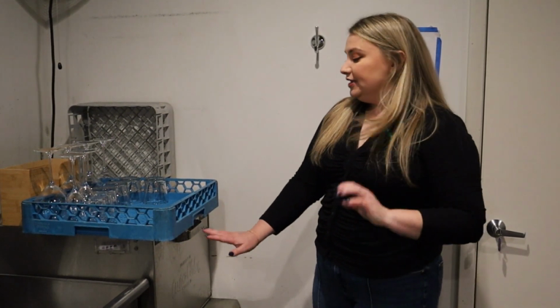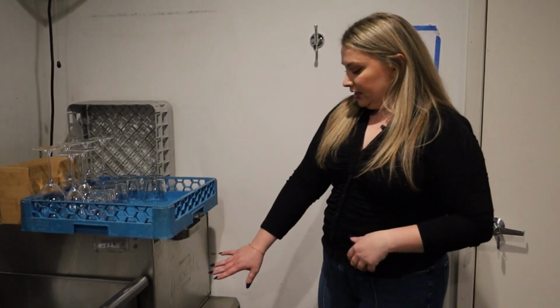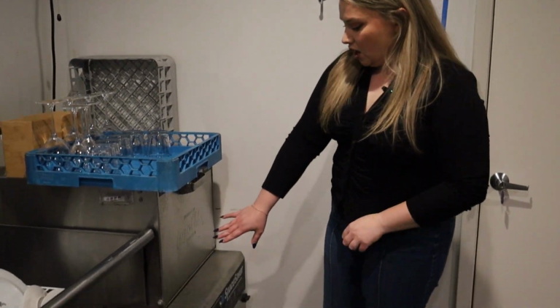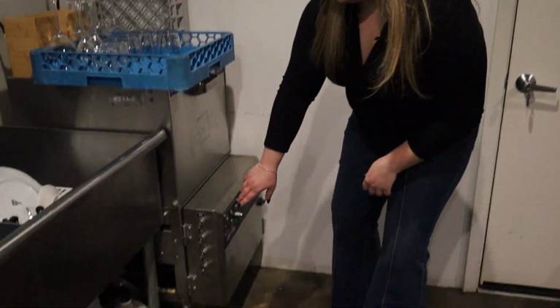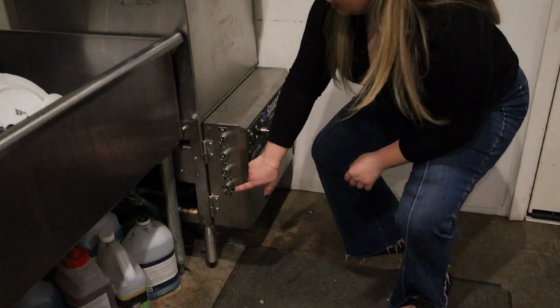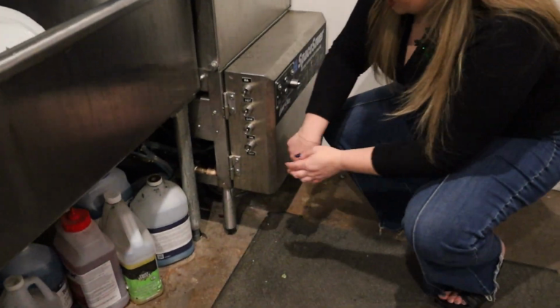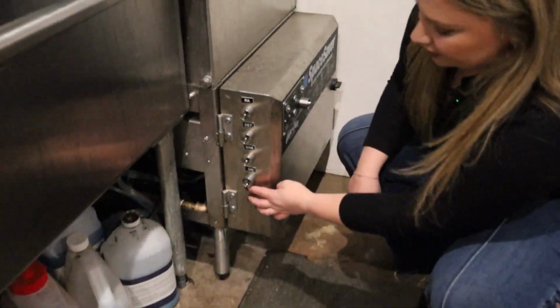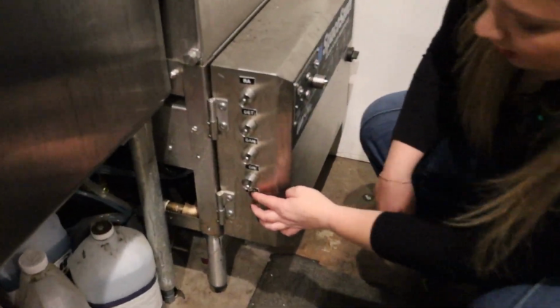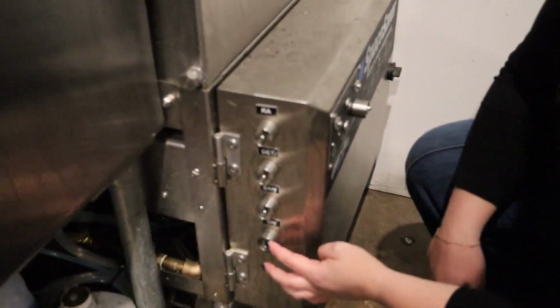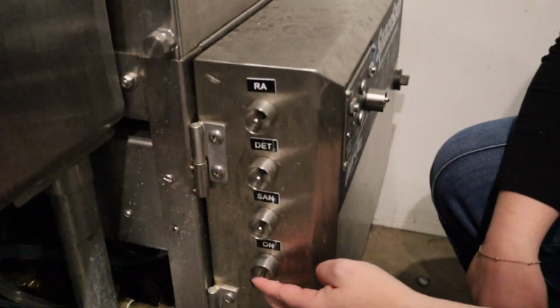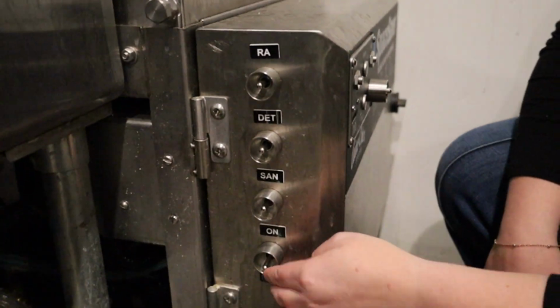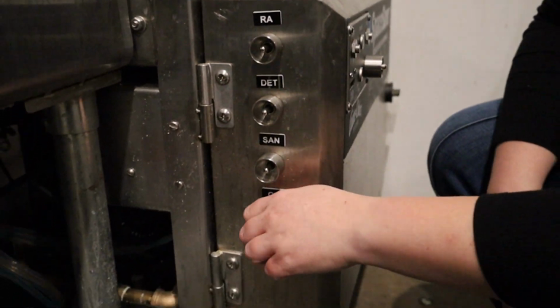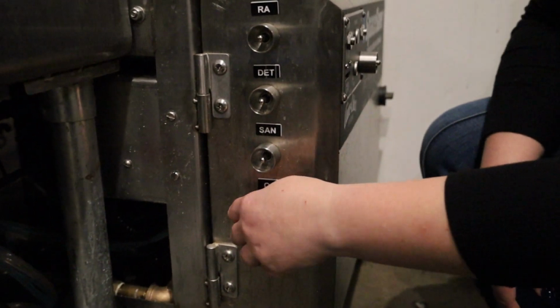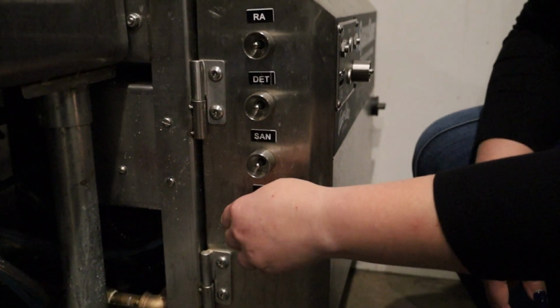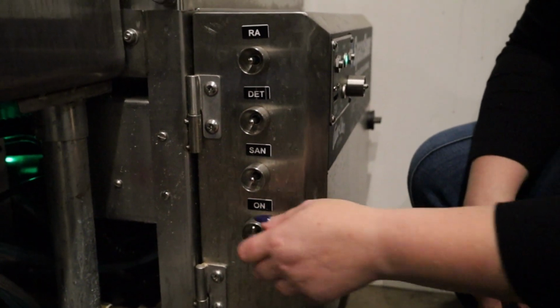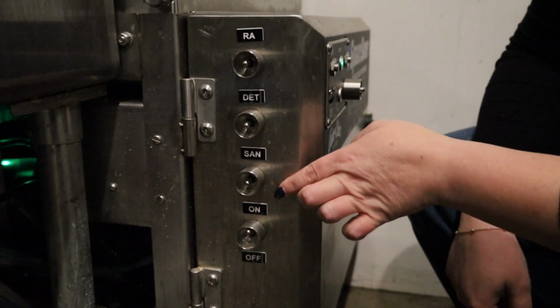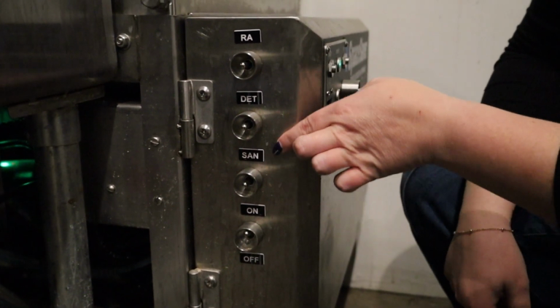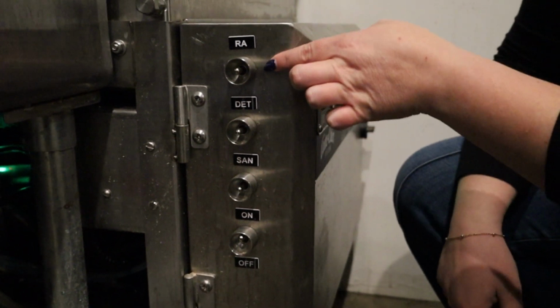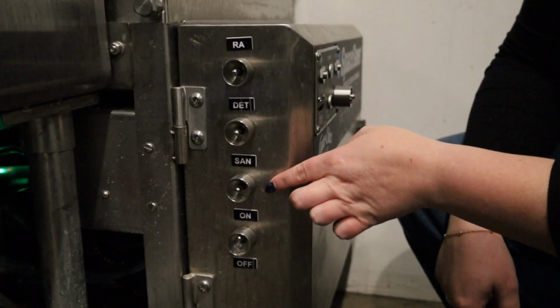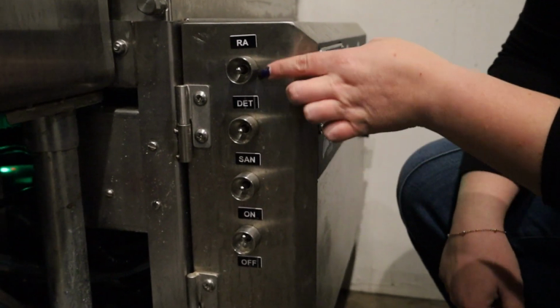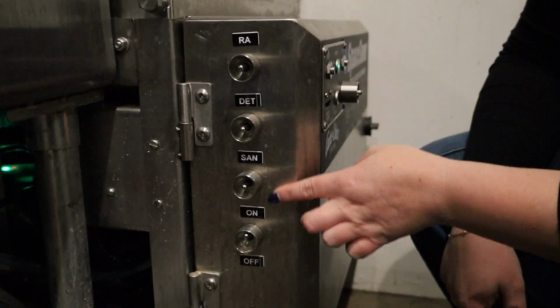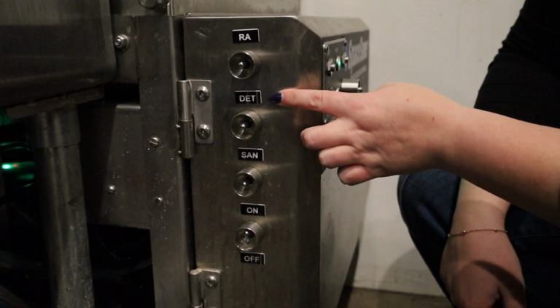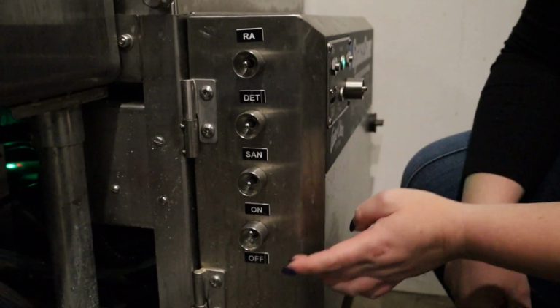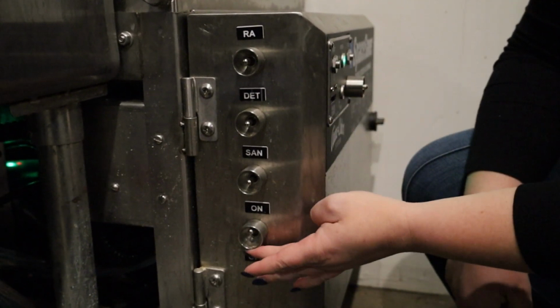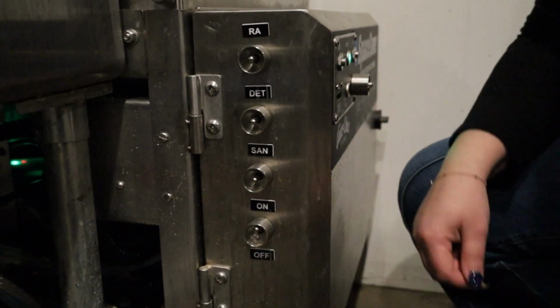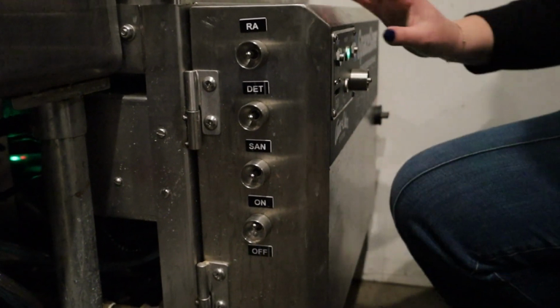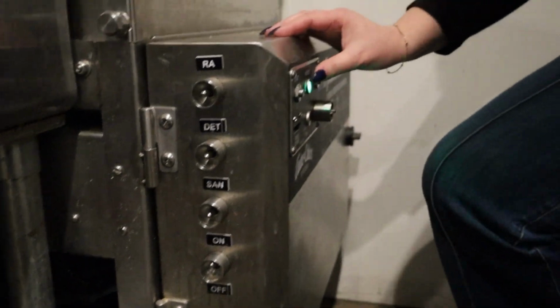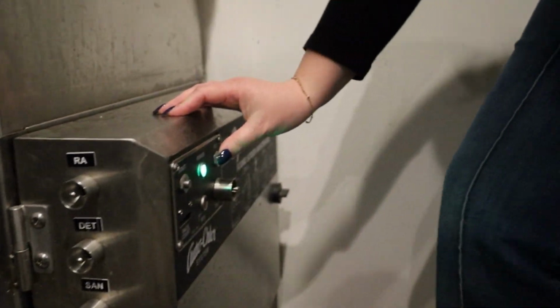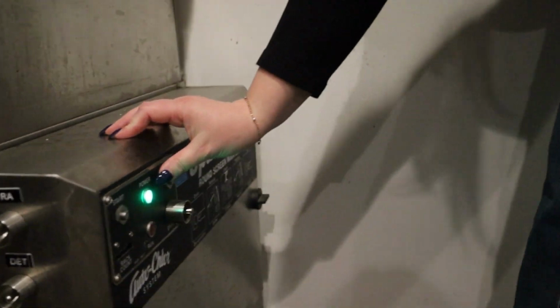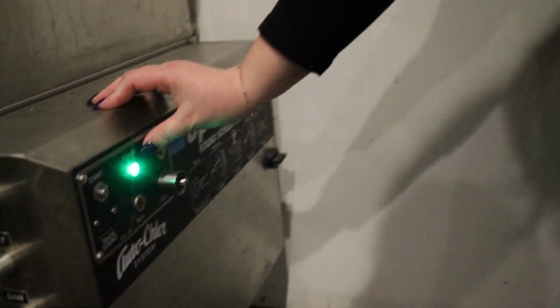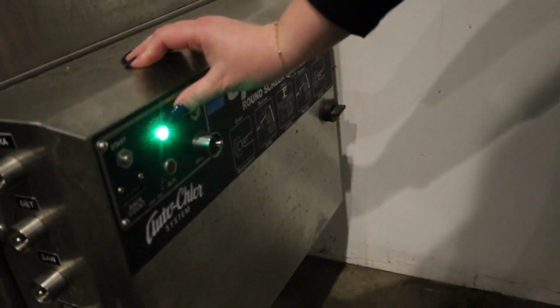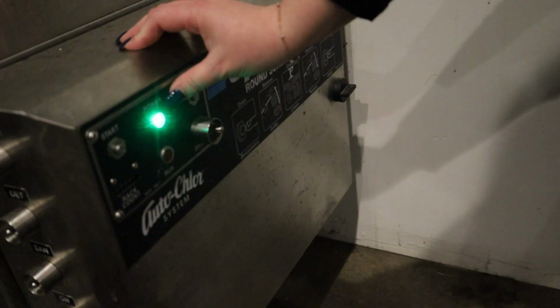Down here on the side, you're going to have this on and off switch. We're going to flip it on. We never have to worry about any of these switches right here. Once you've turned it on, you'll see the green light that goes on right here.